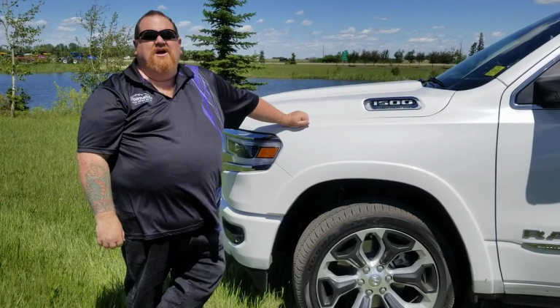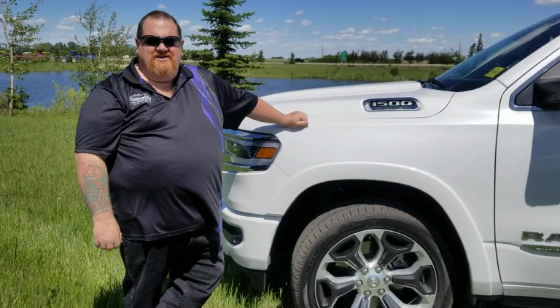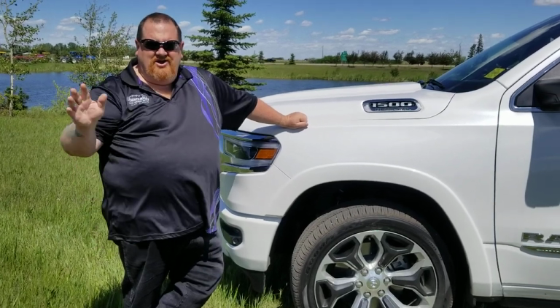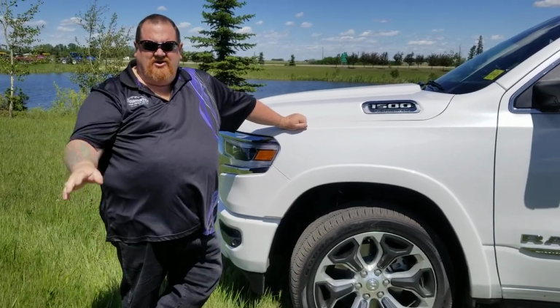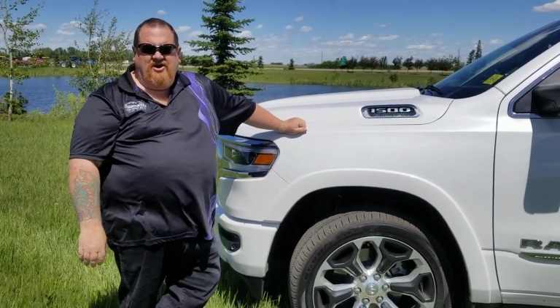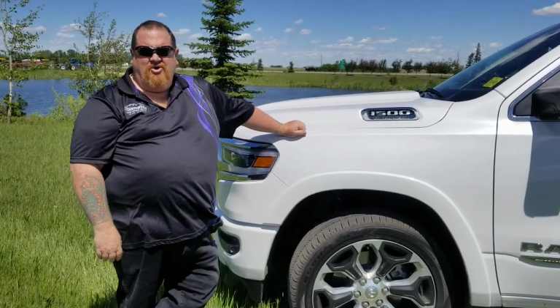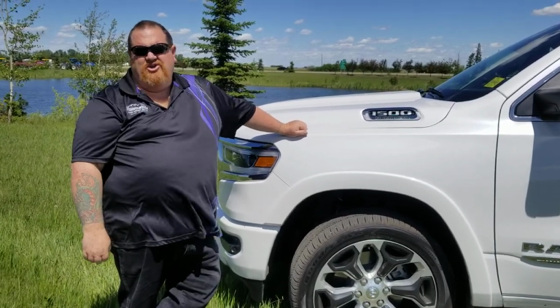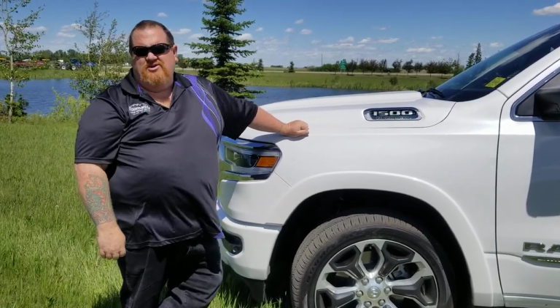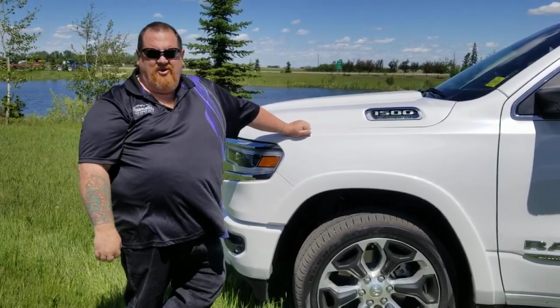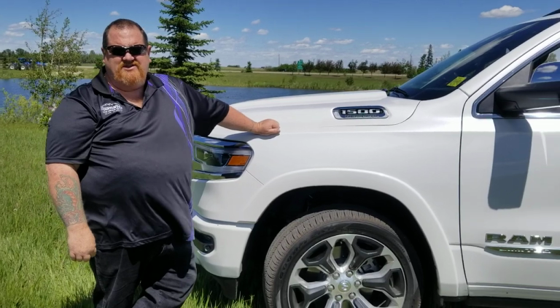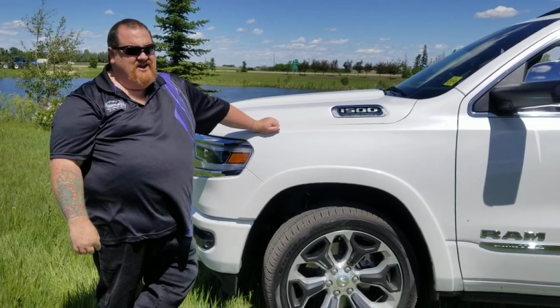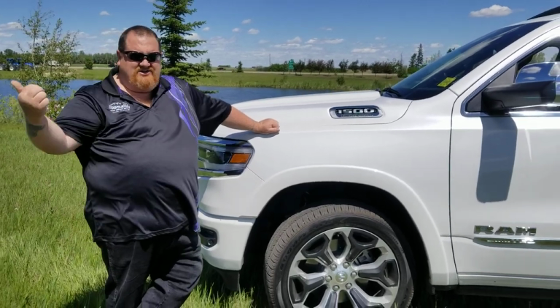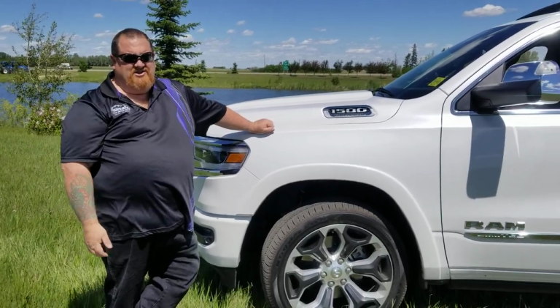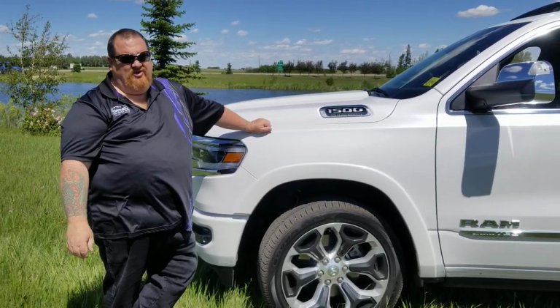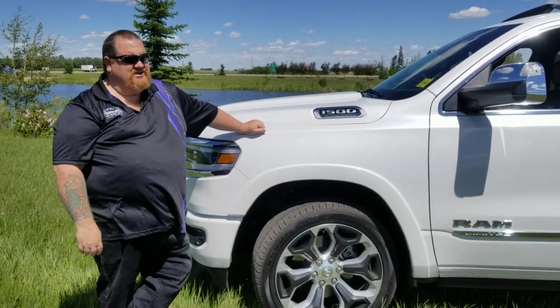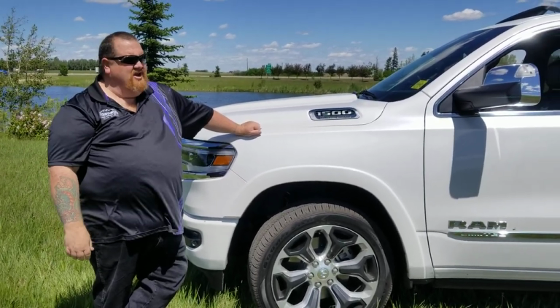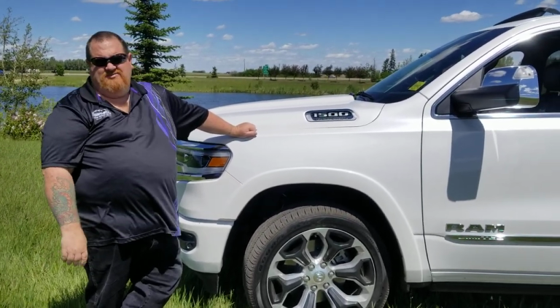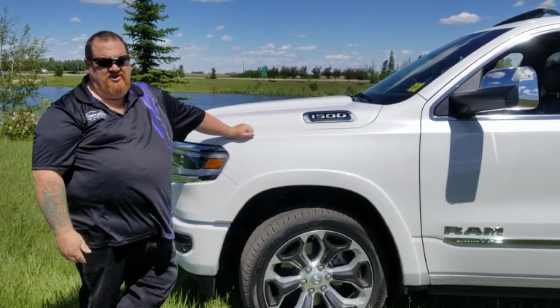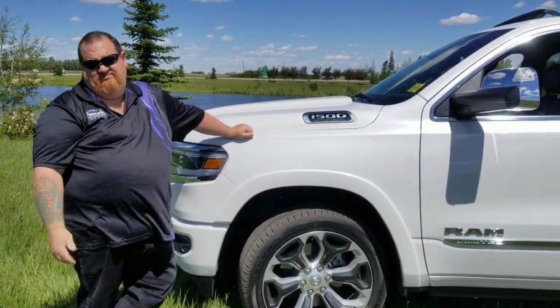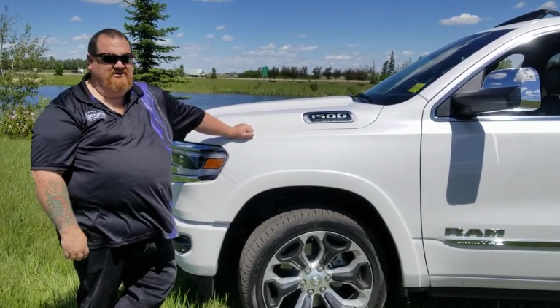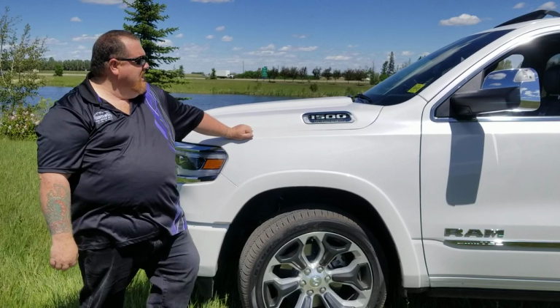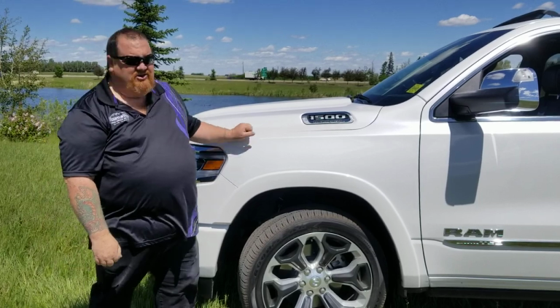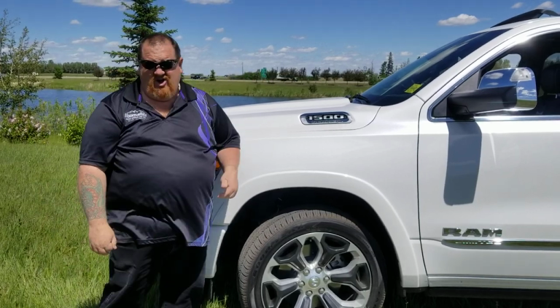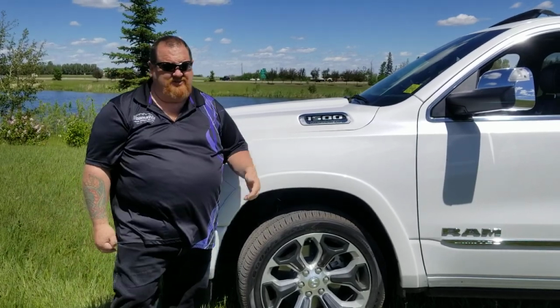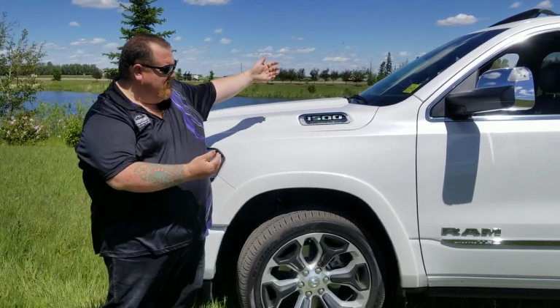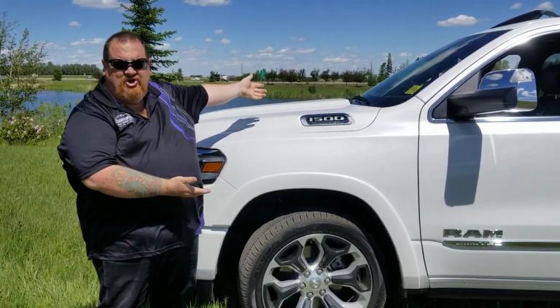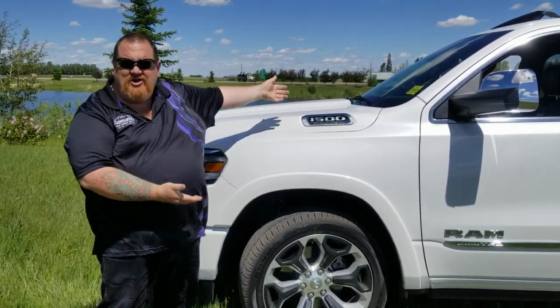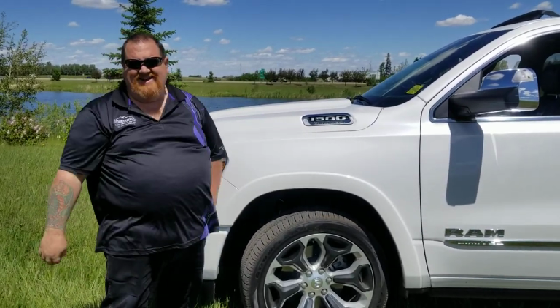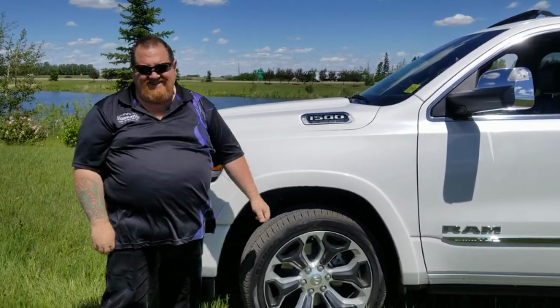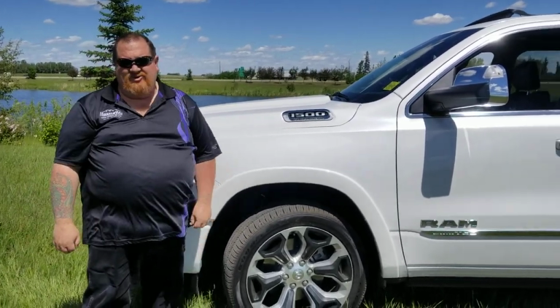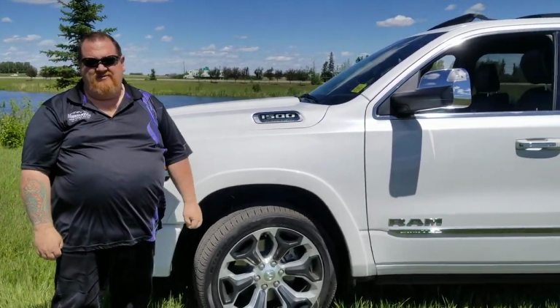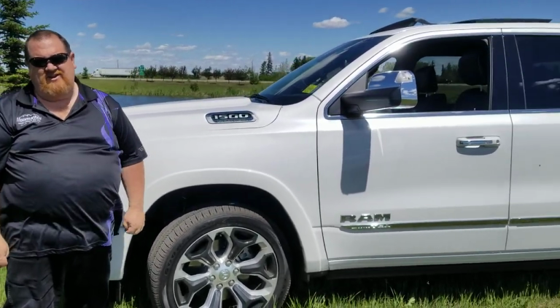Hi, Dean here from Mountain View Dodge at the corner of the QE2 and Highway 27 outside the awesome town of Olds. I use awesome a lot because I like it. Anyhow, speaking of awesome, the new 2019 Ram 1500.